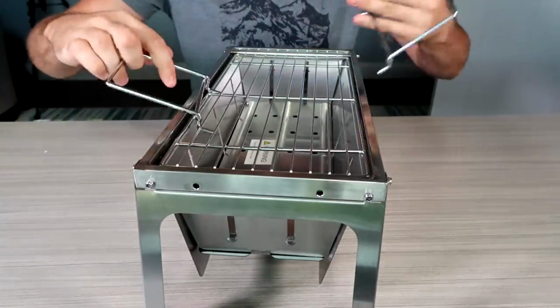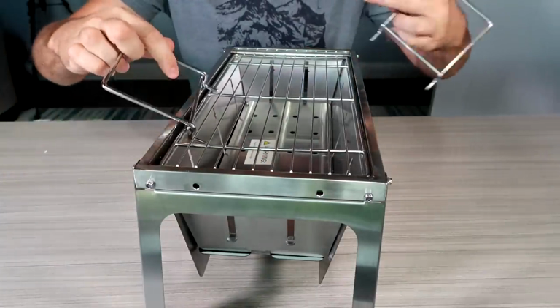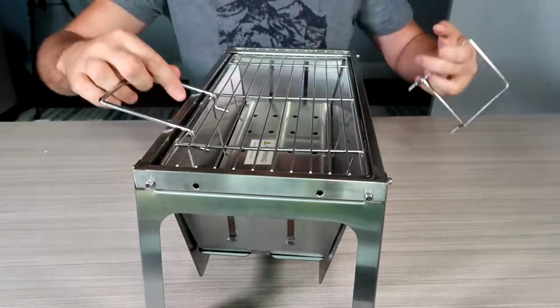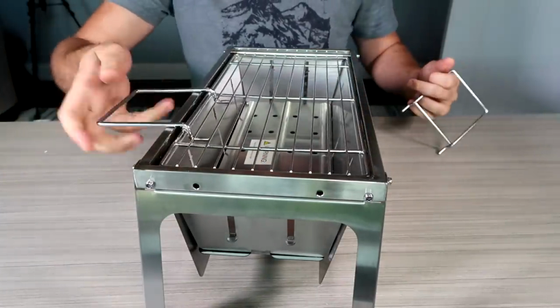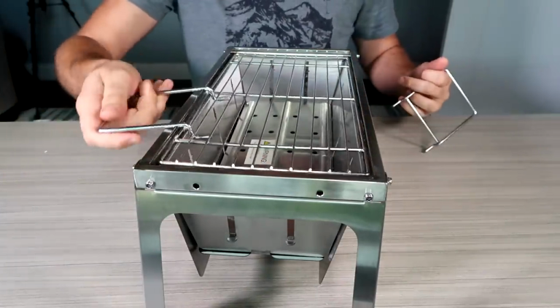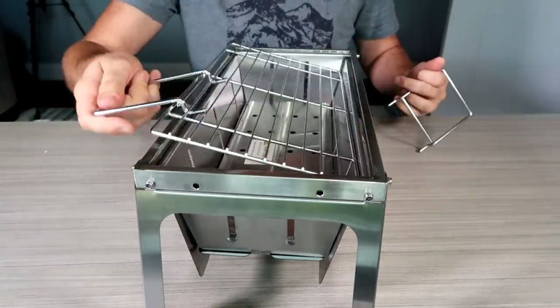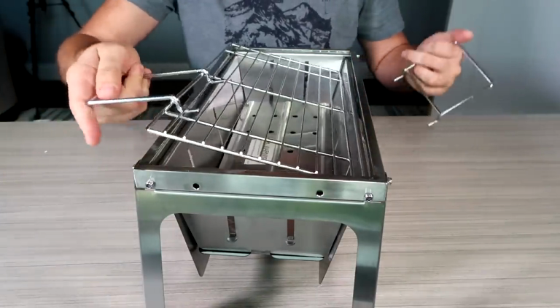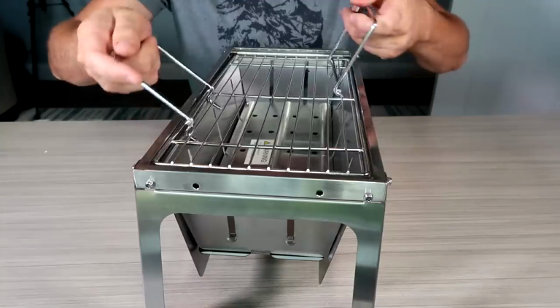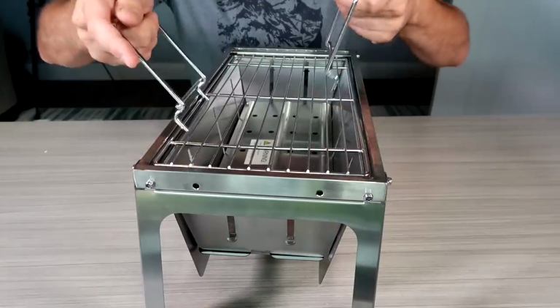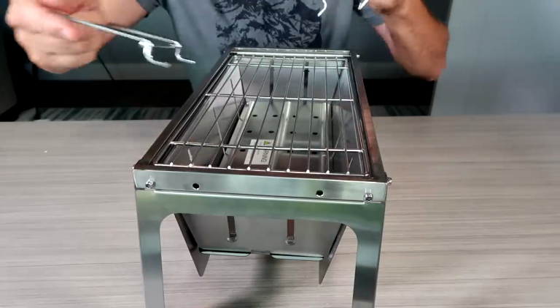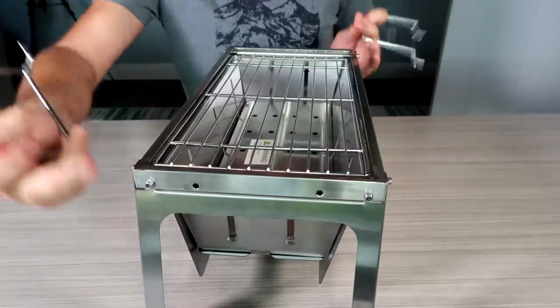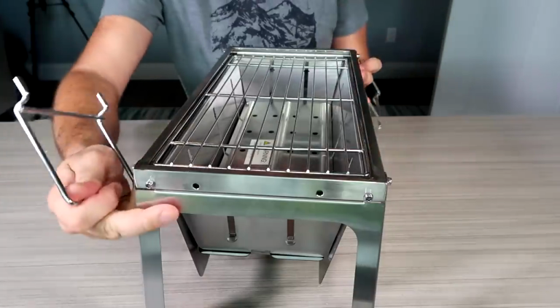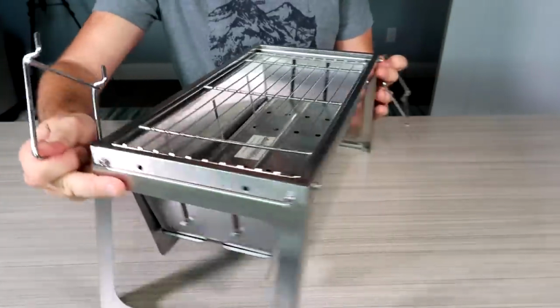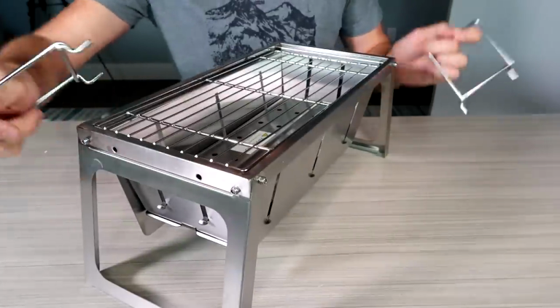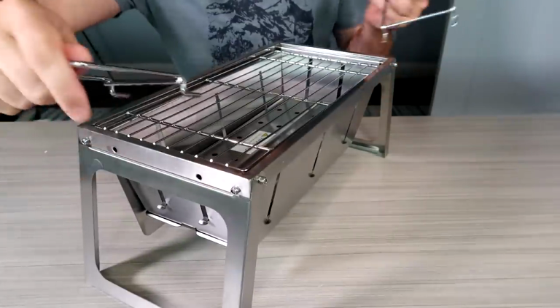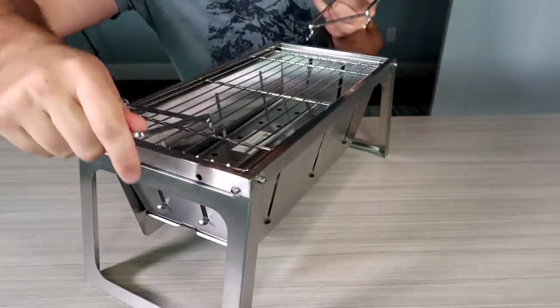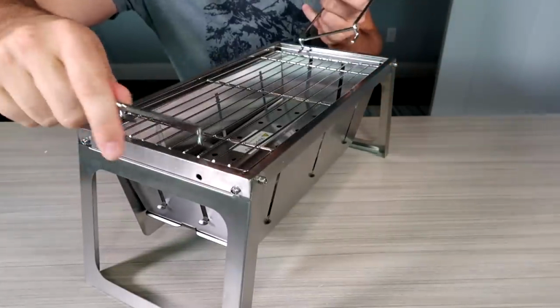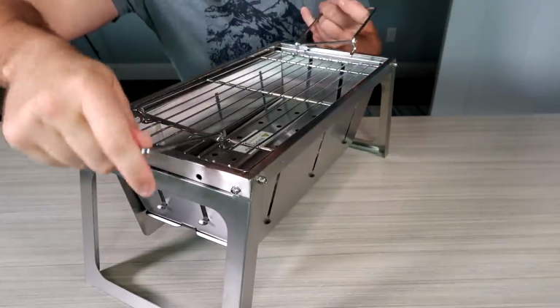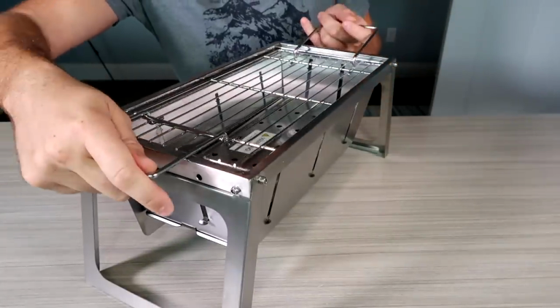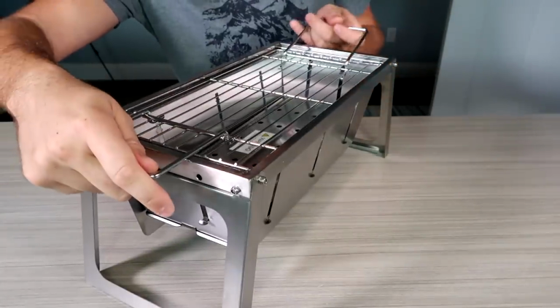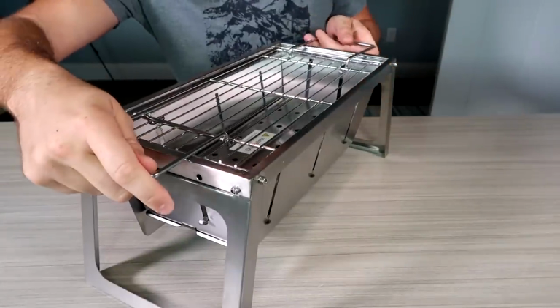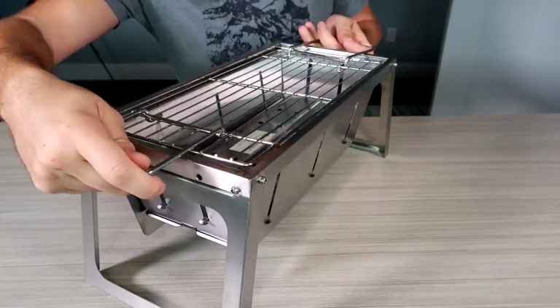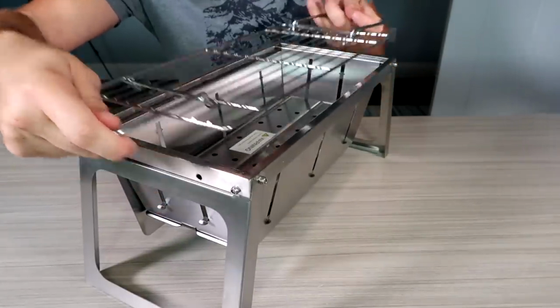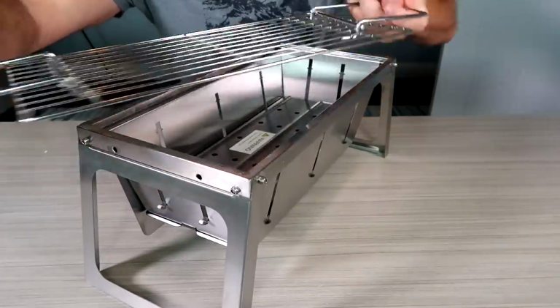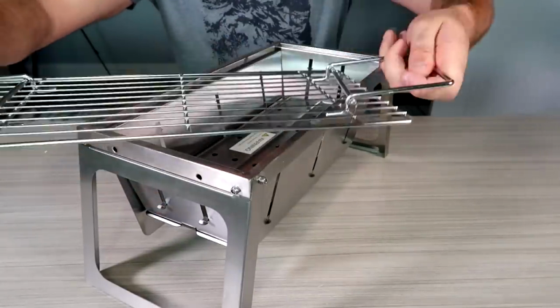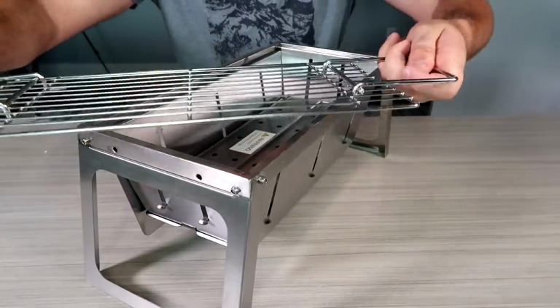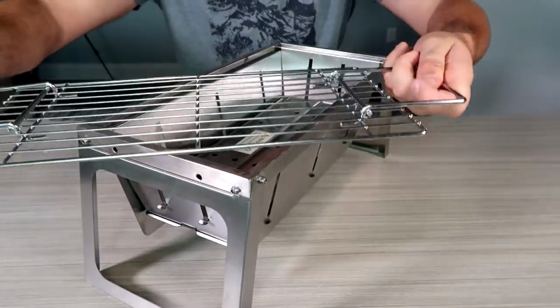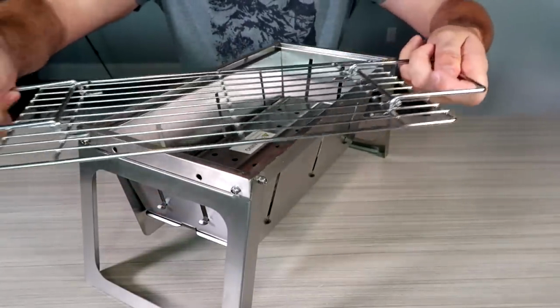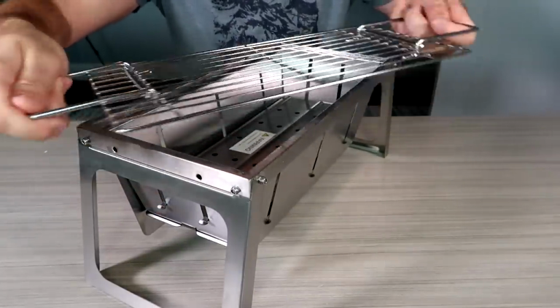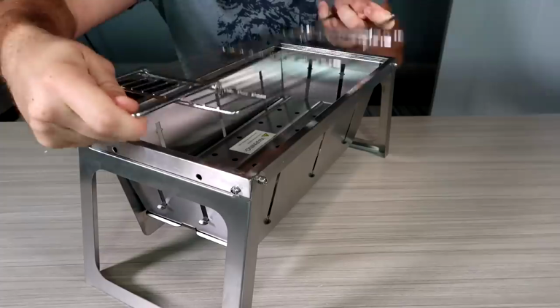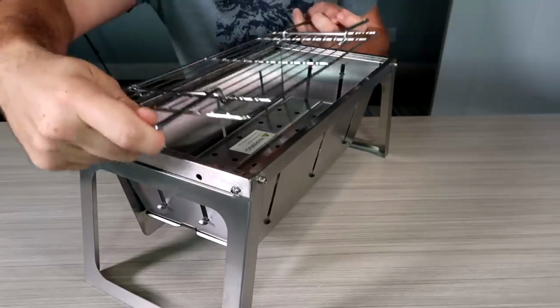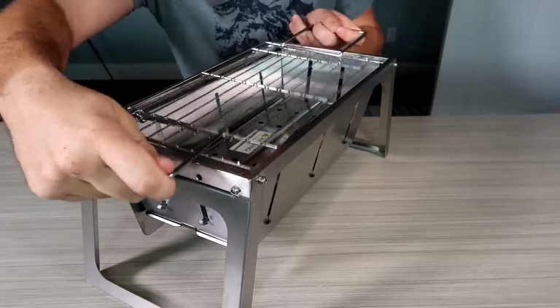You can lift this up in case it's hot and you need to add charcoal. Probably best to grab it this way right here and you lift it up when it's hot.